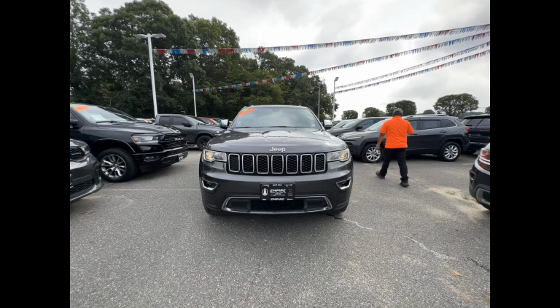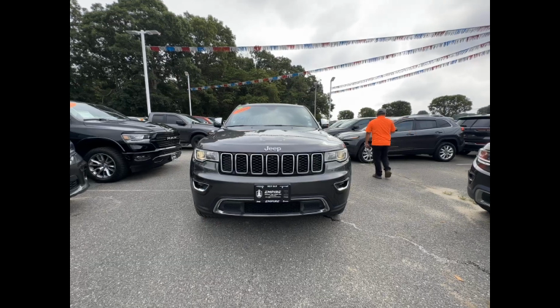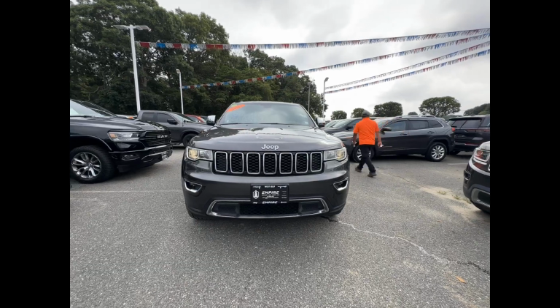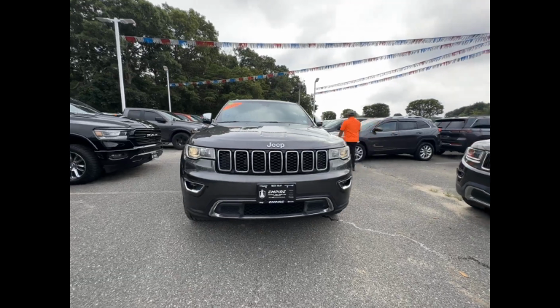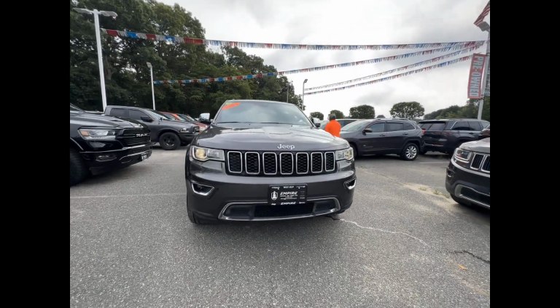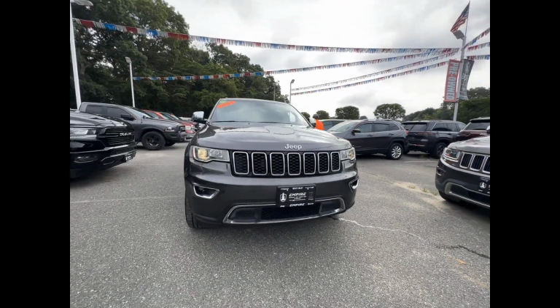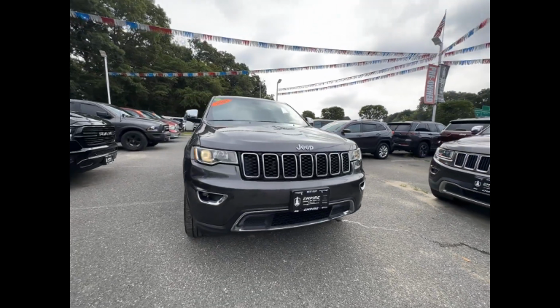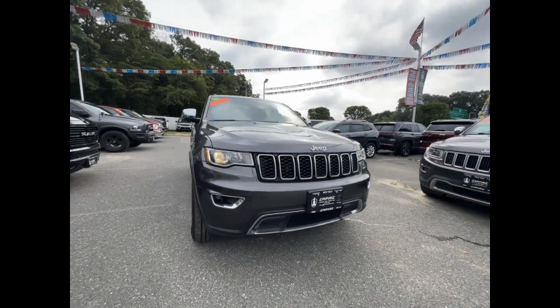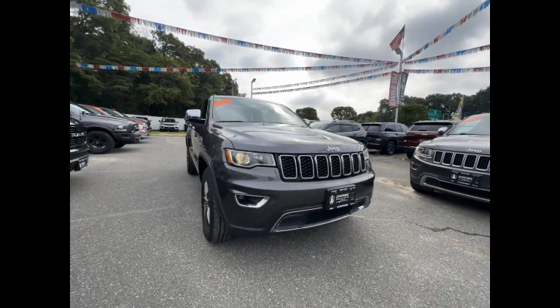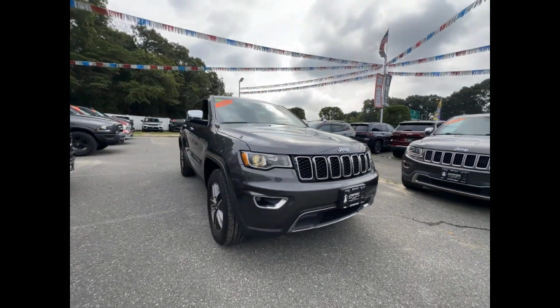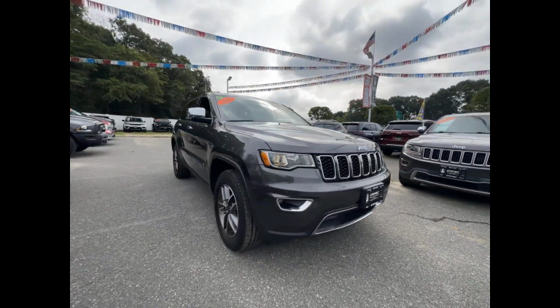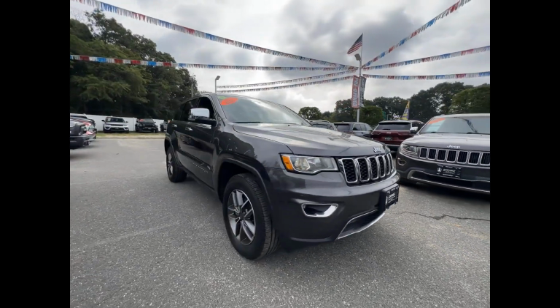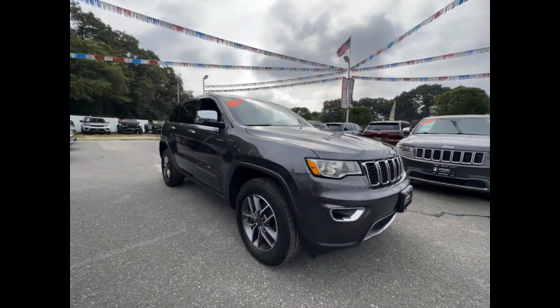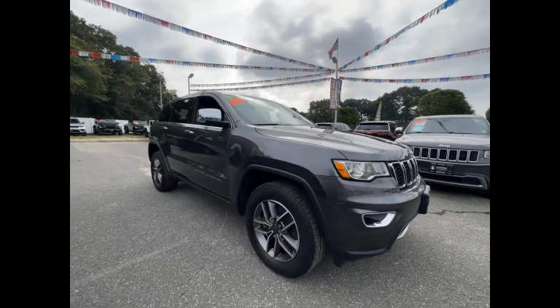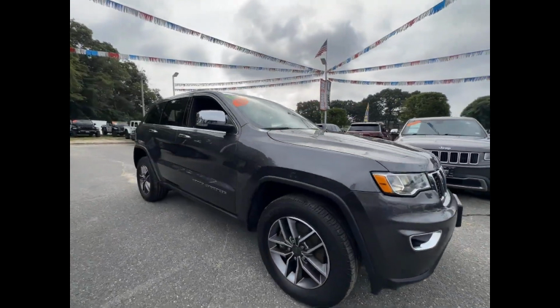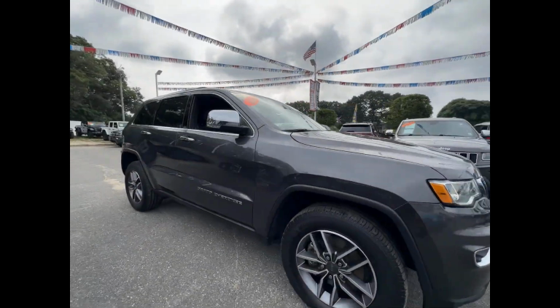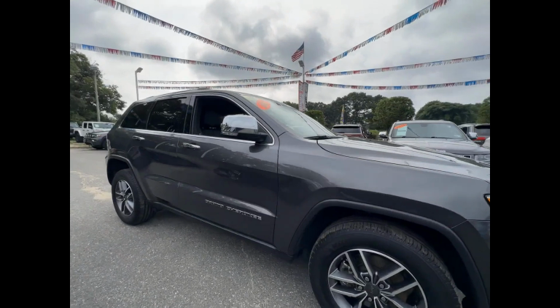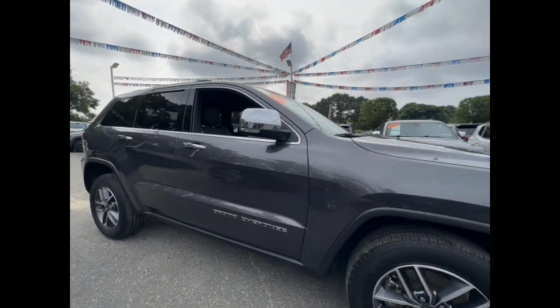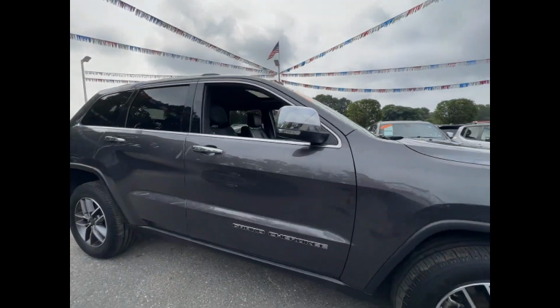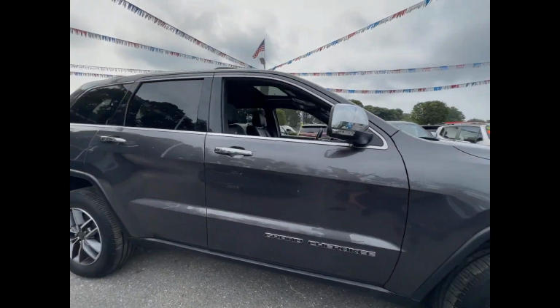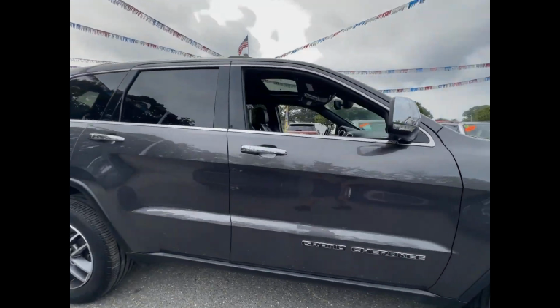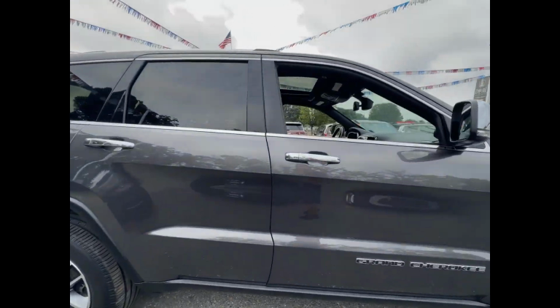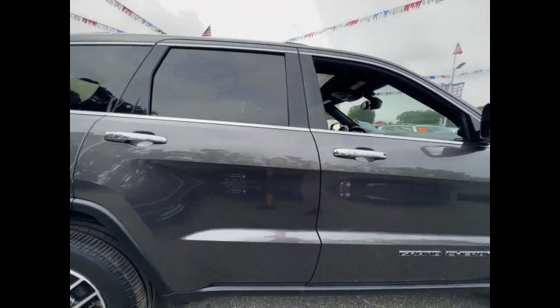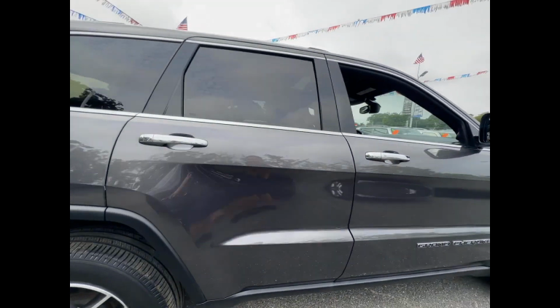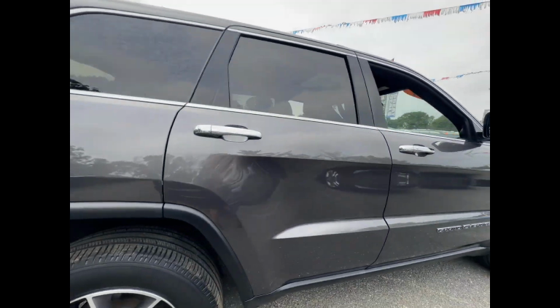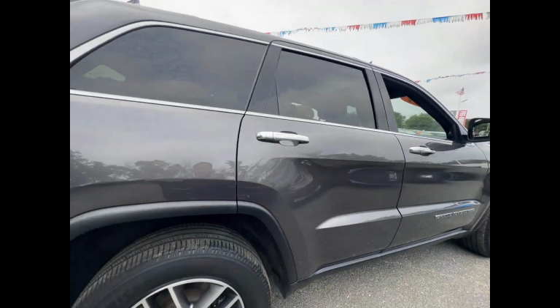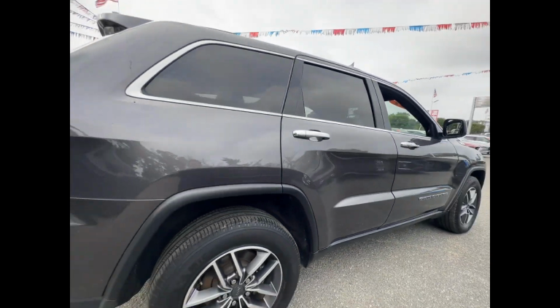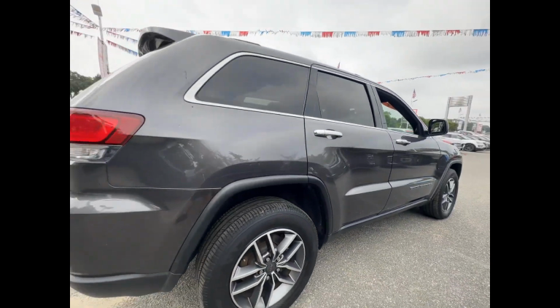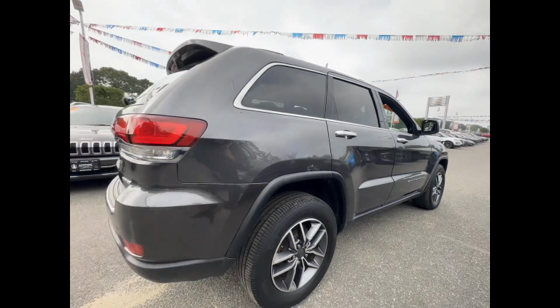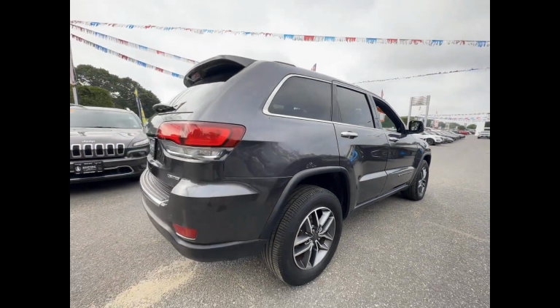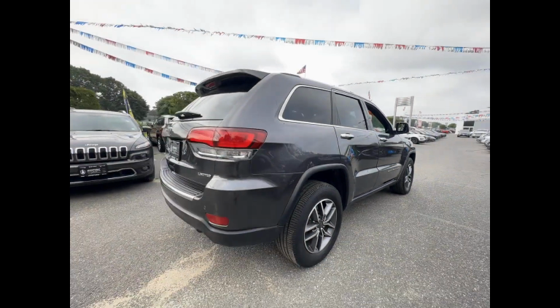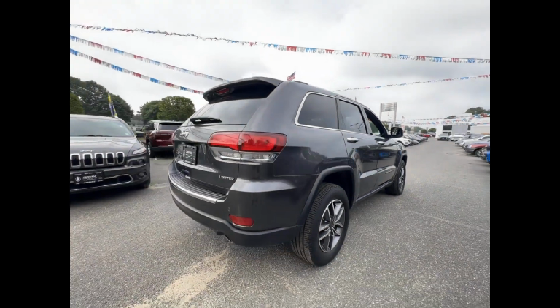2021 Jeep Grand Cherokee with less than 35,000 miles on the odometer. This SUV offers space as well as power and performance.